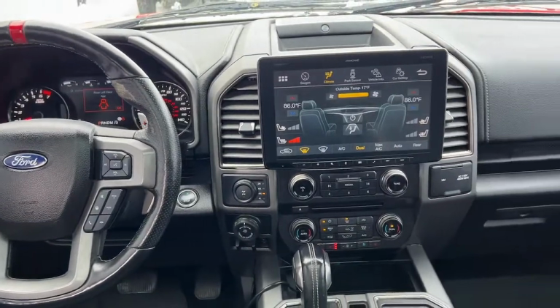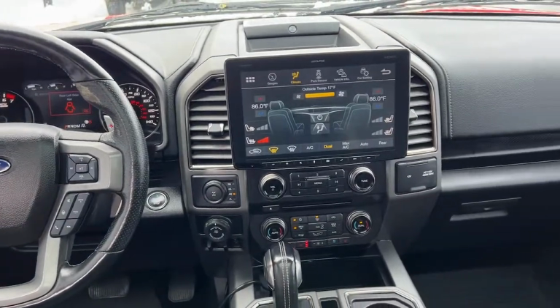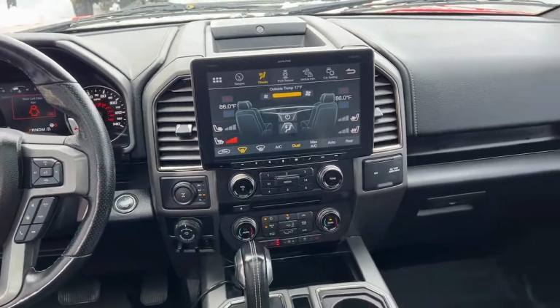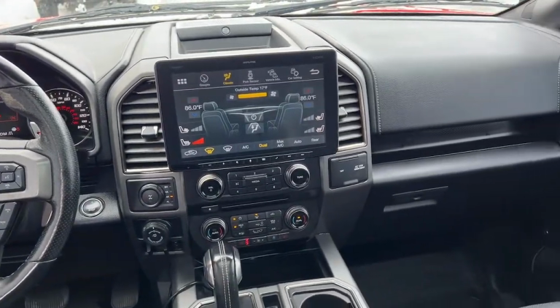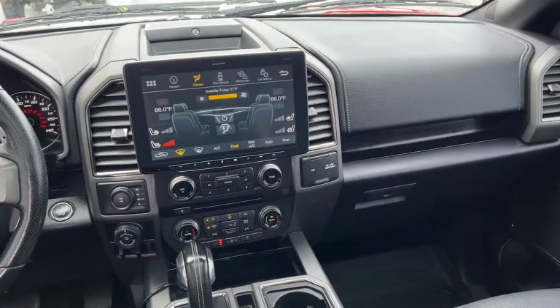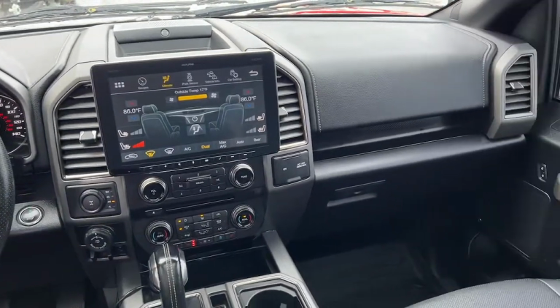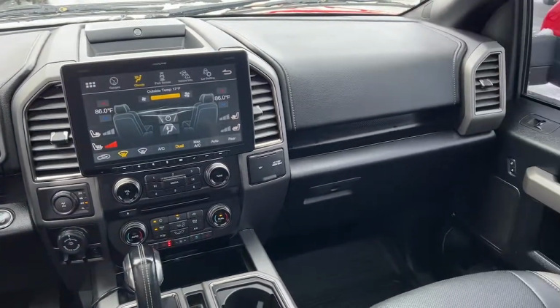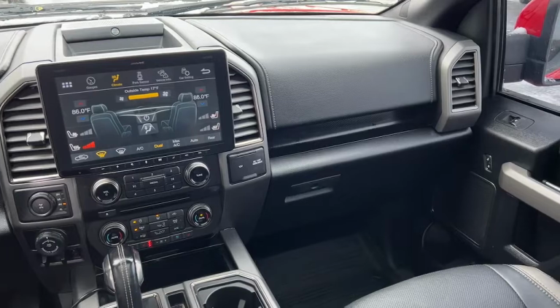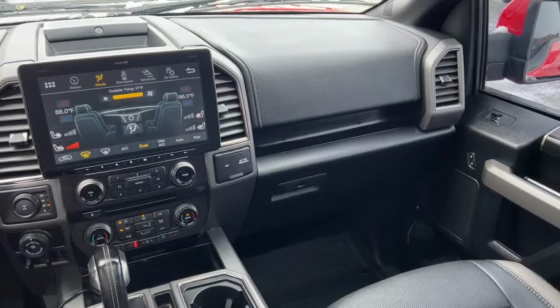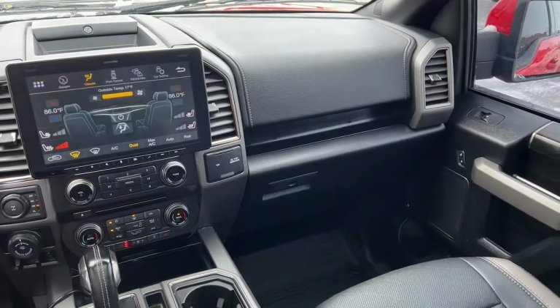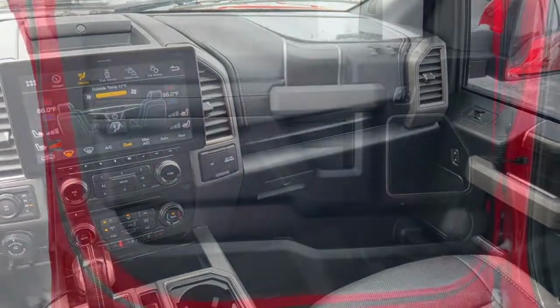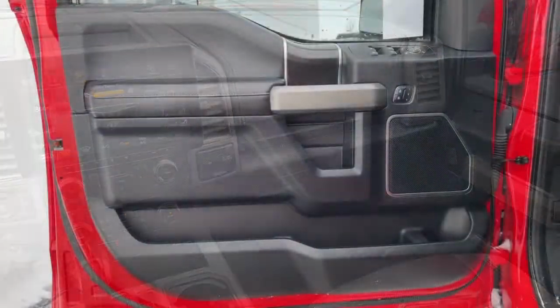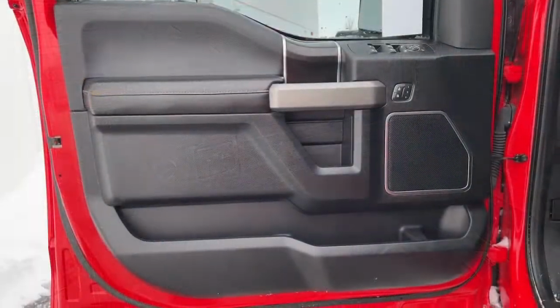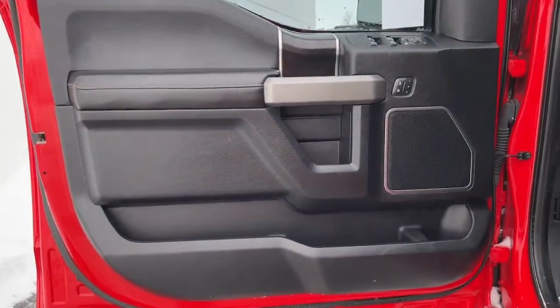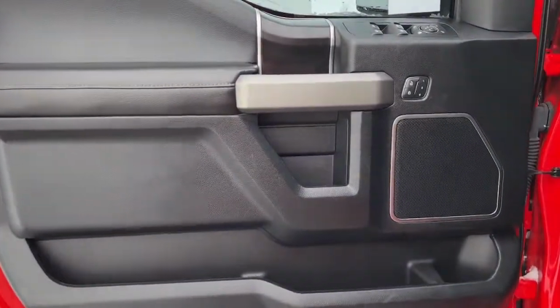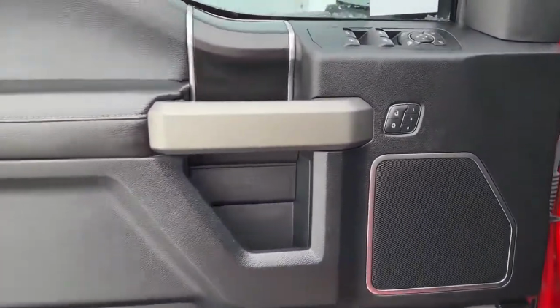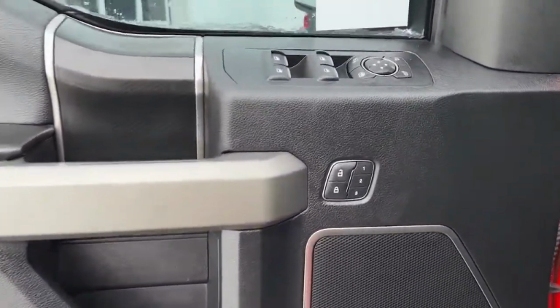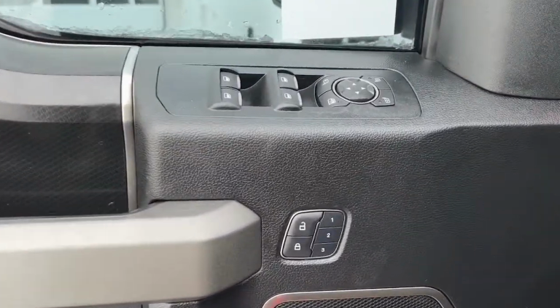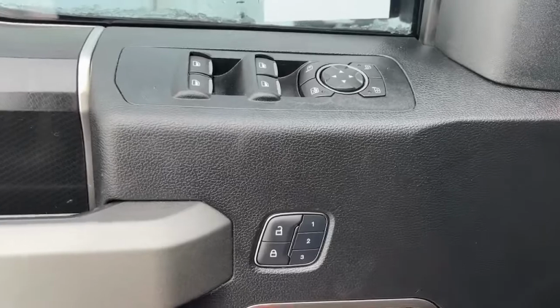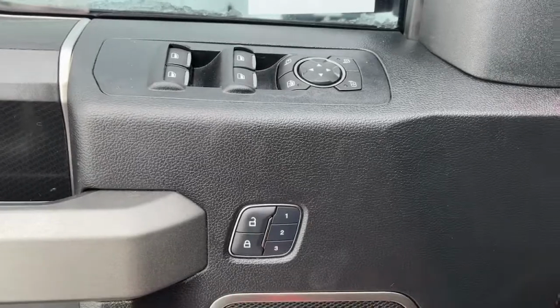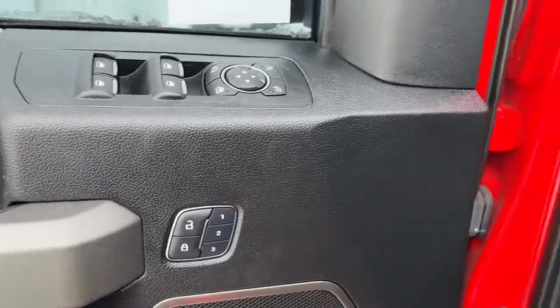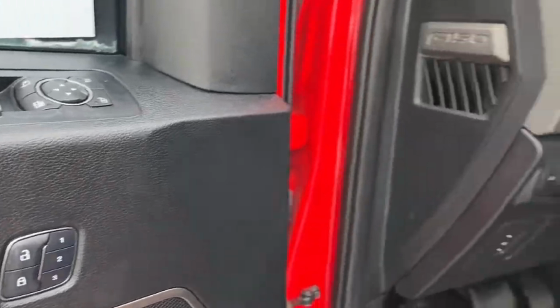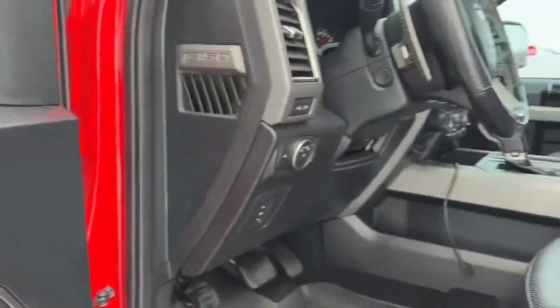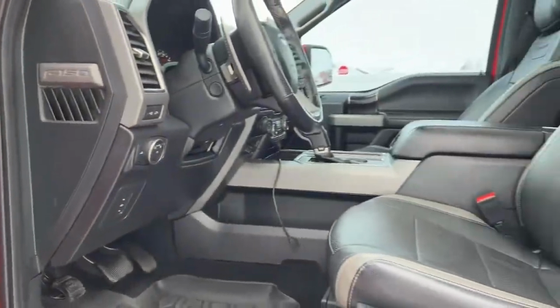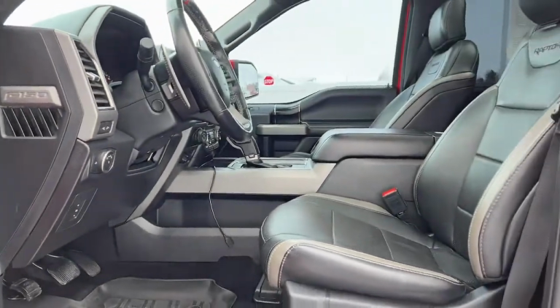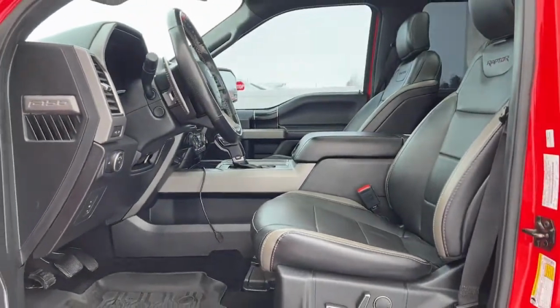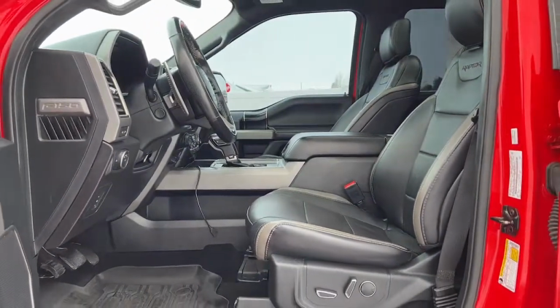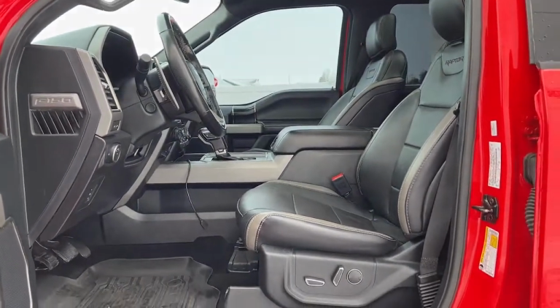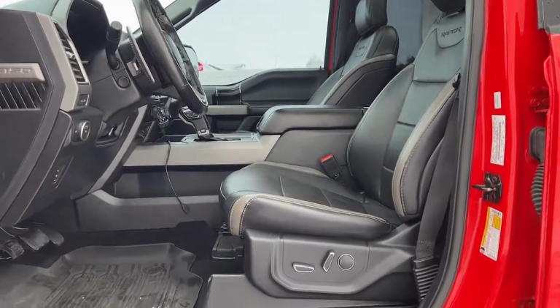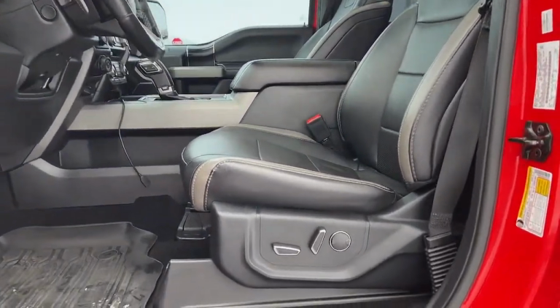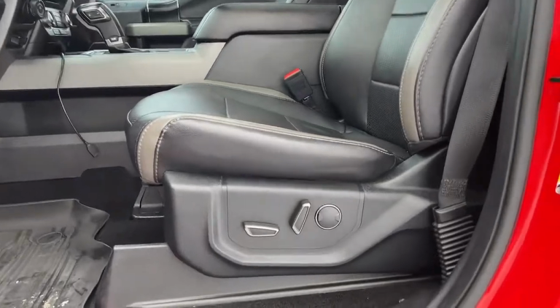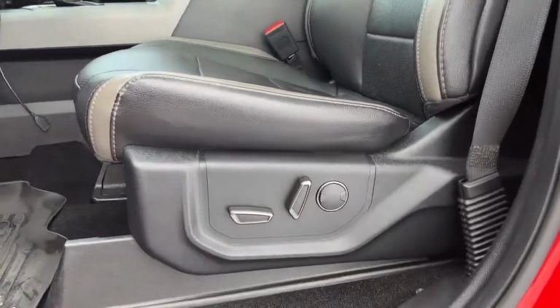Sun and moonroof, keyless entry, remote engine start, fog lamps, aluminum wheels, blind spot monitor, electronic stability control, intermittent wipers, universal garage door opener, trip computer.